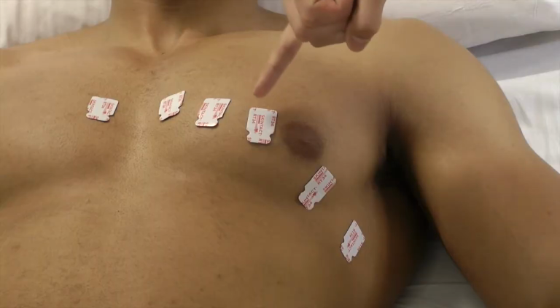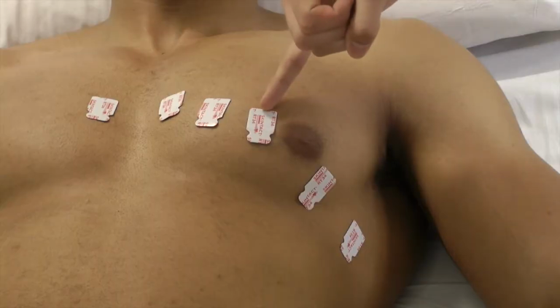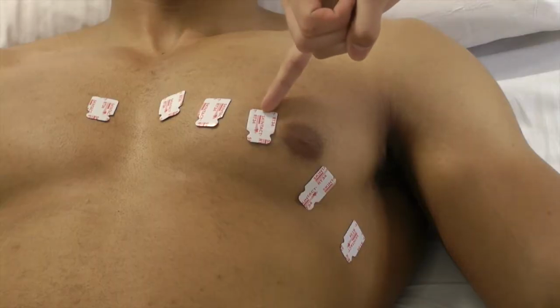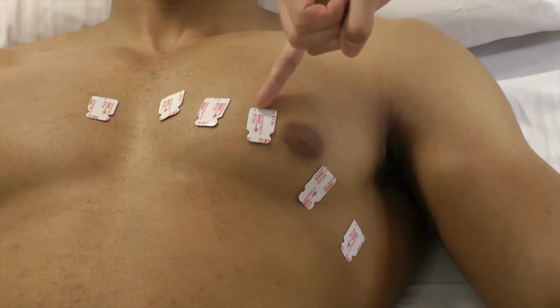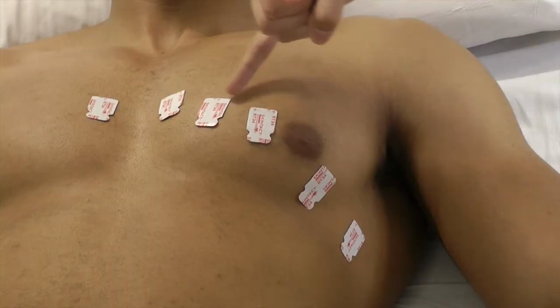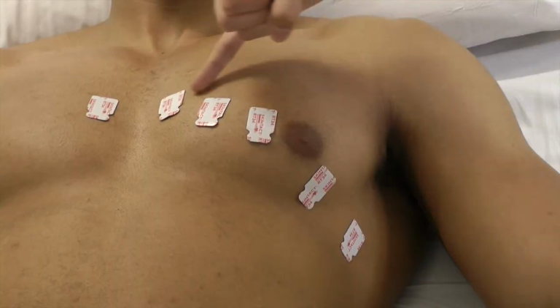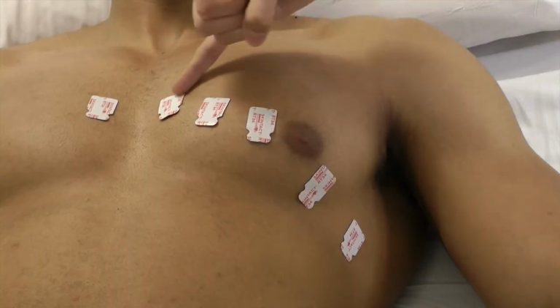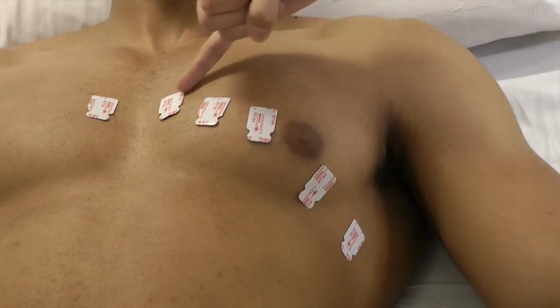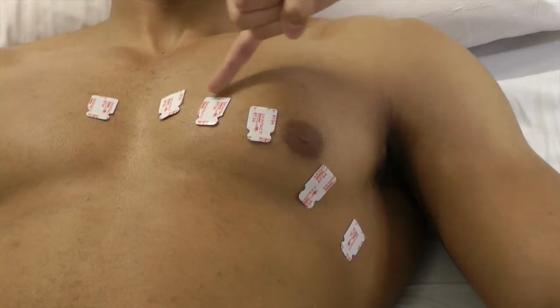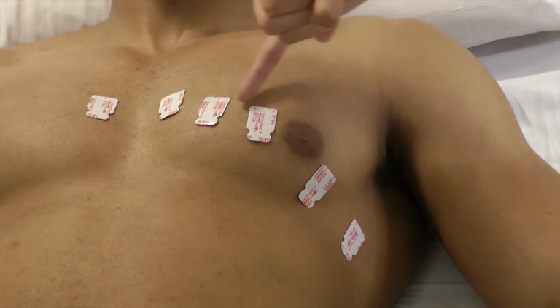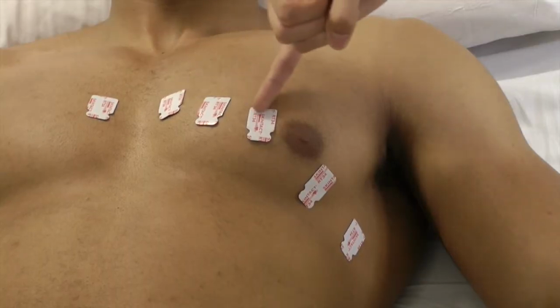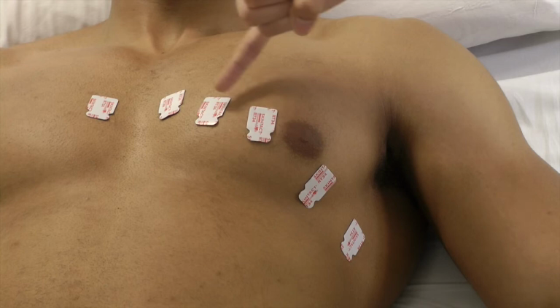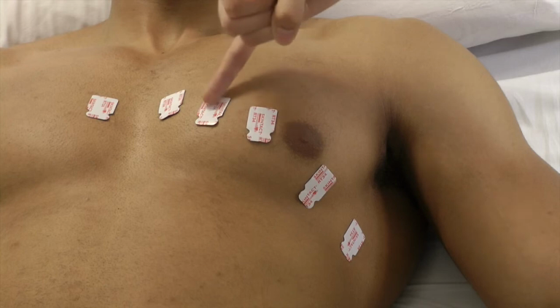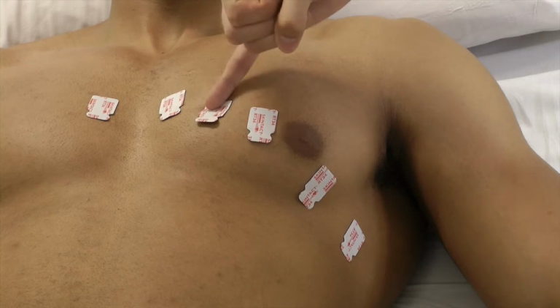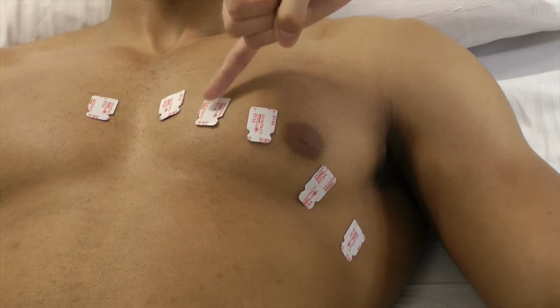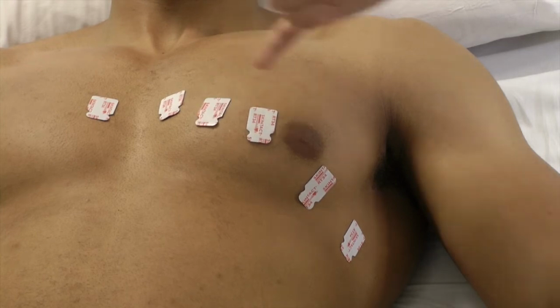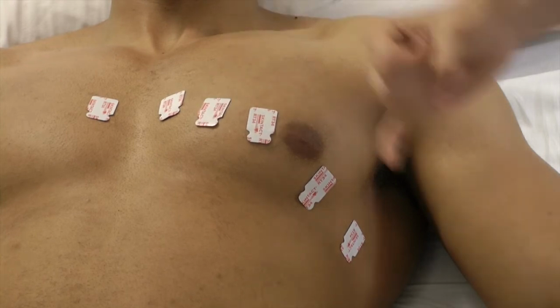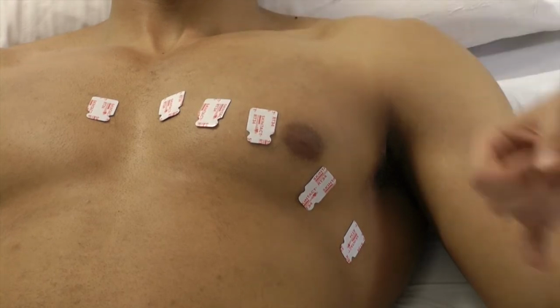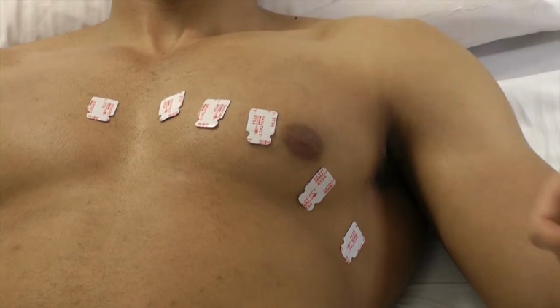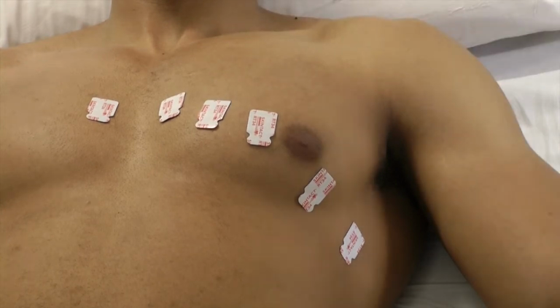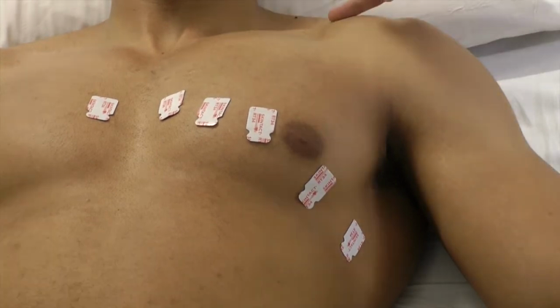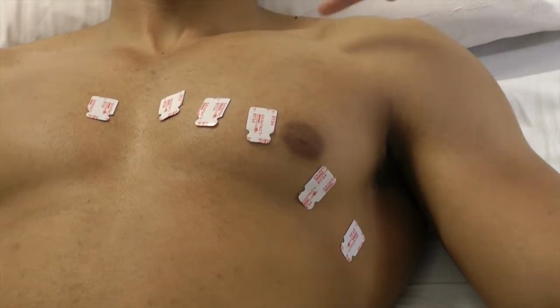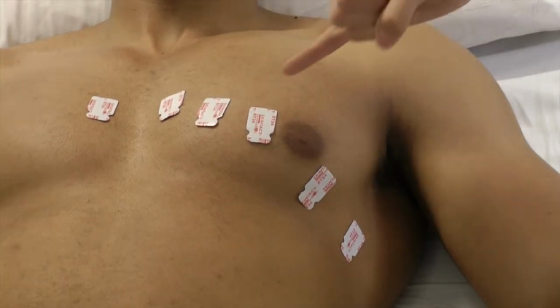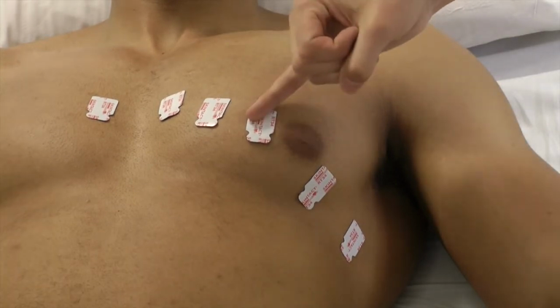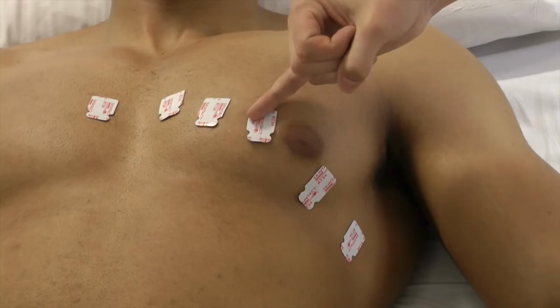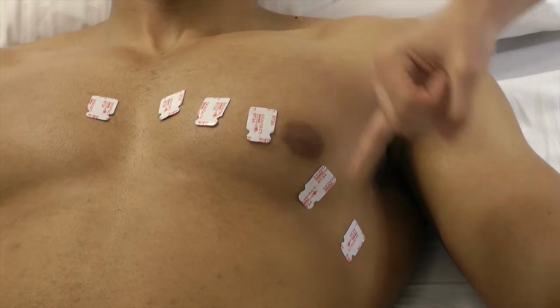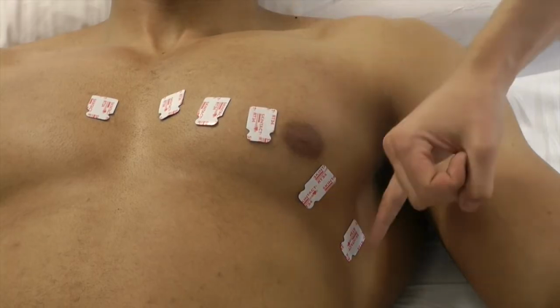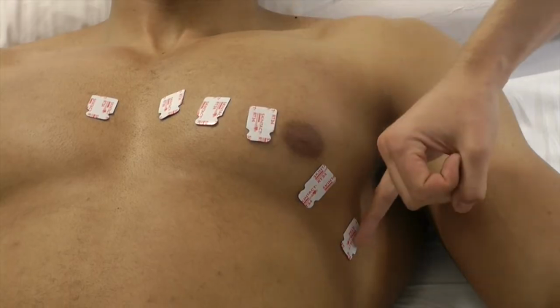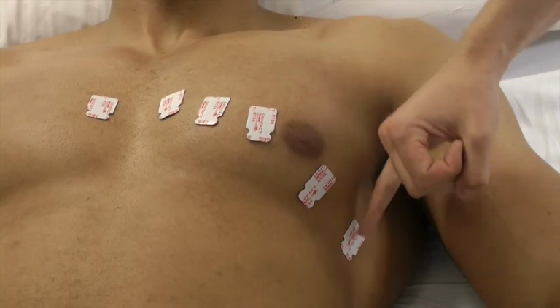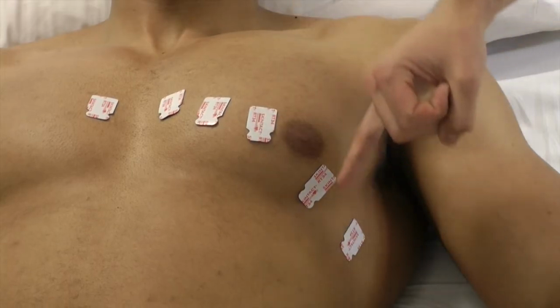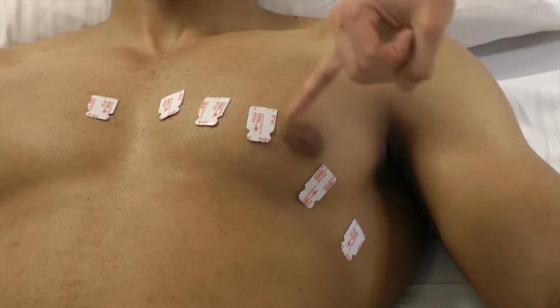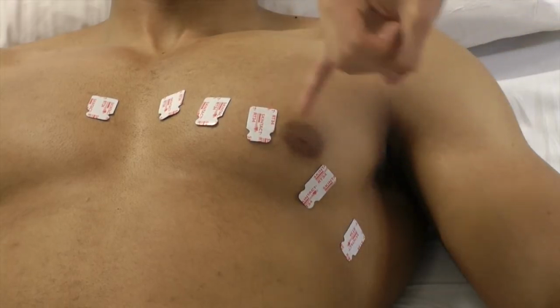Chest lead V3 needs to be between chest lead V2 and V4. Chest lead V5 is positioned between chest lead V4 and V6.